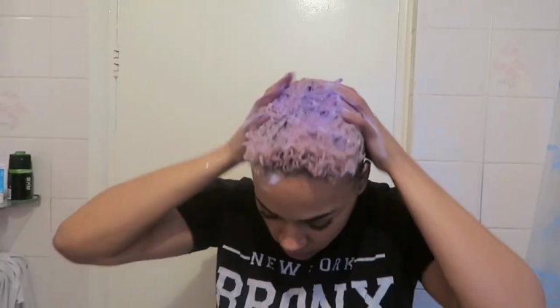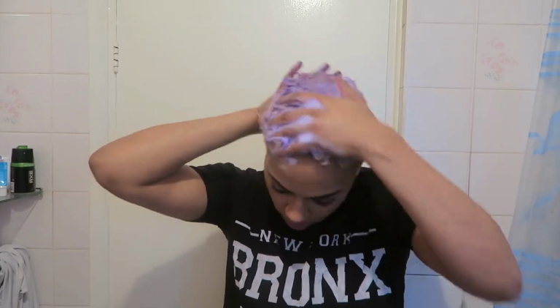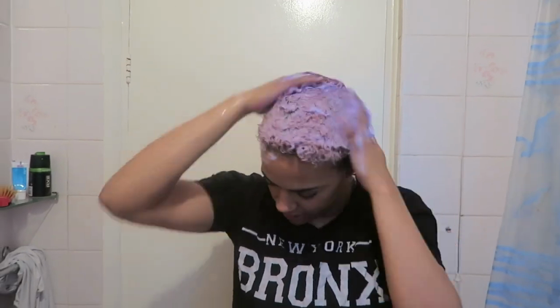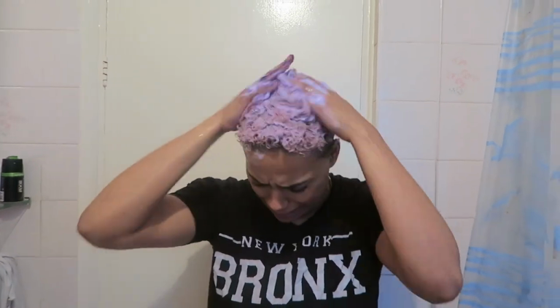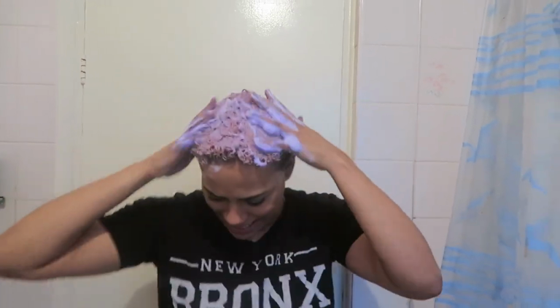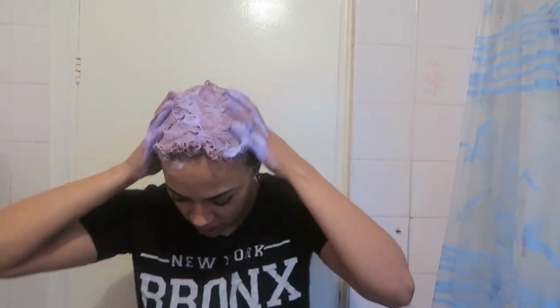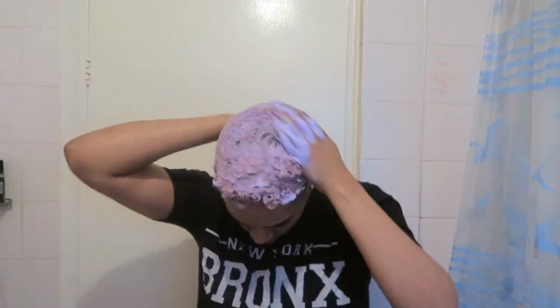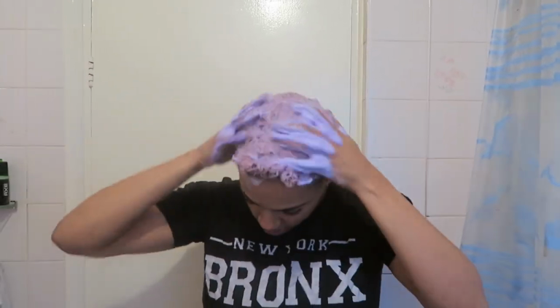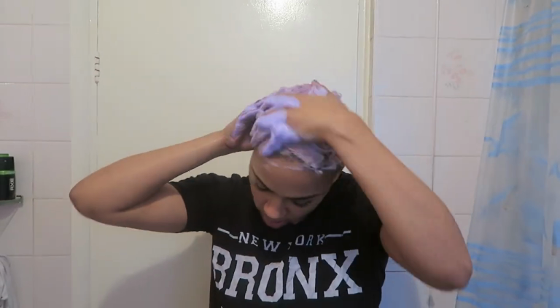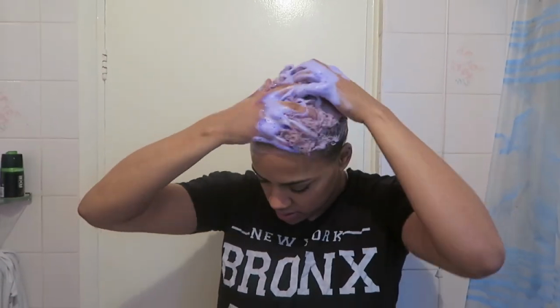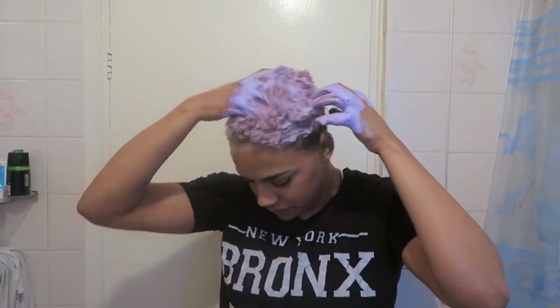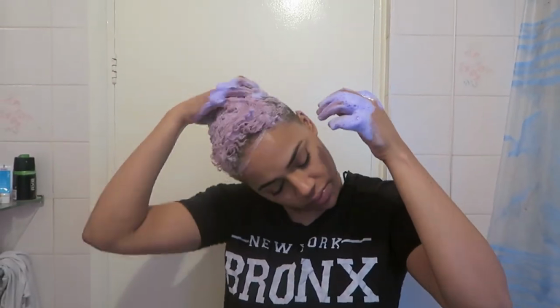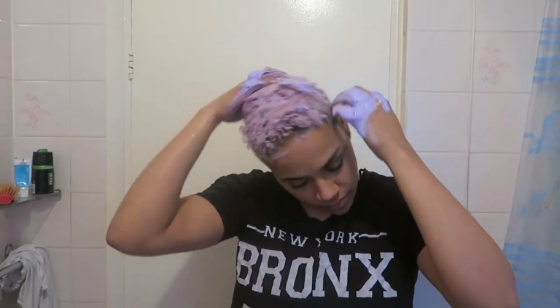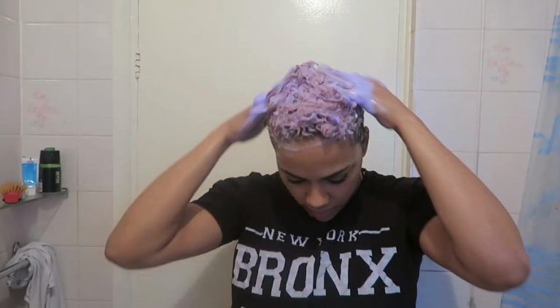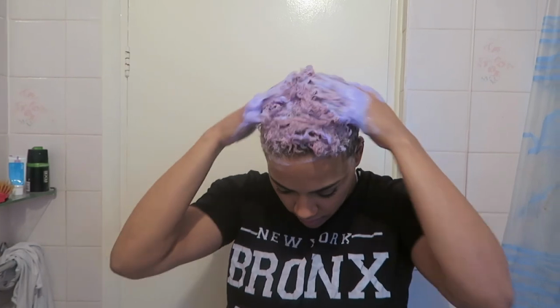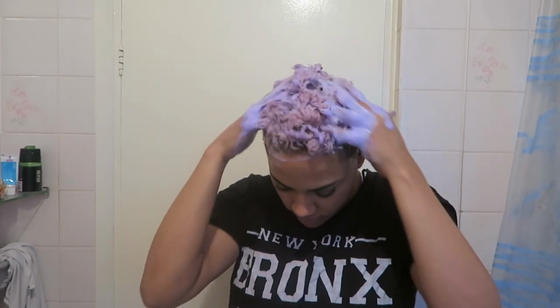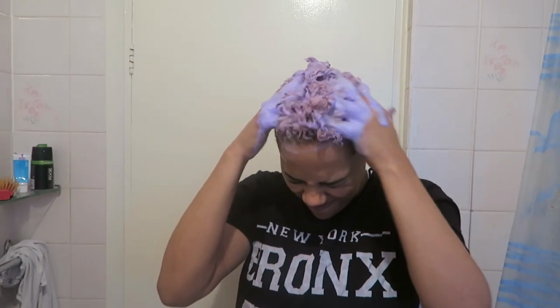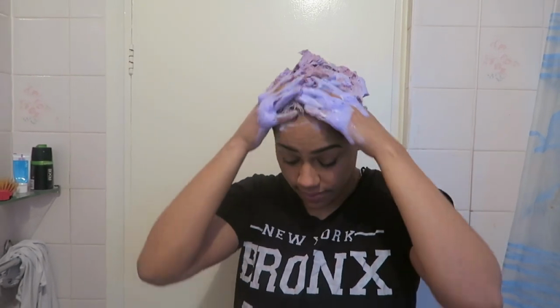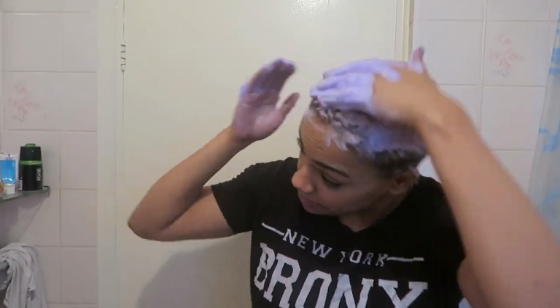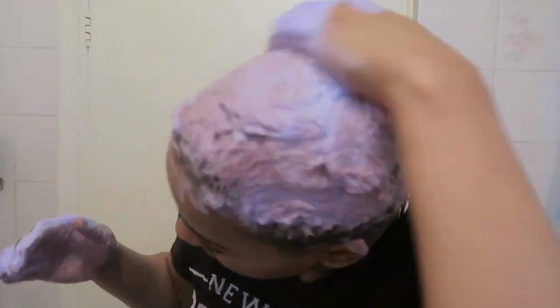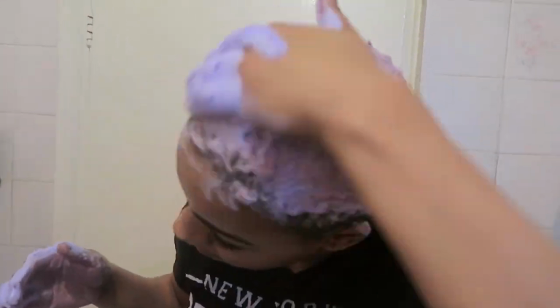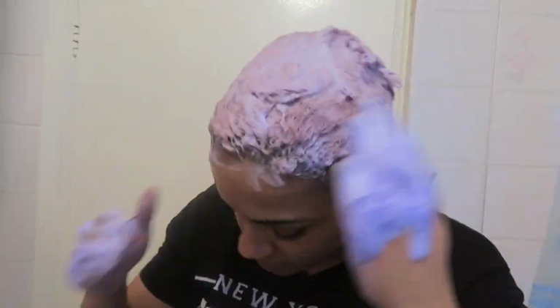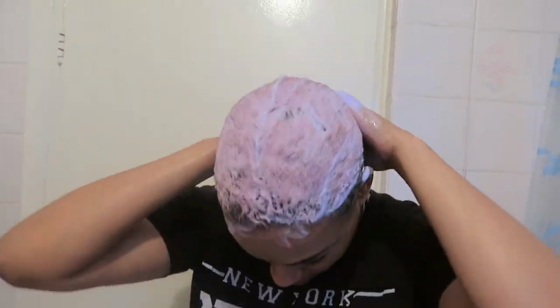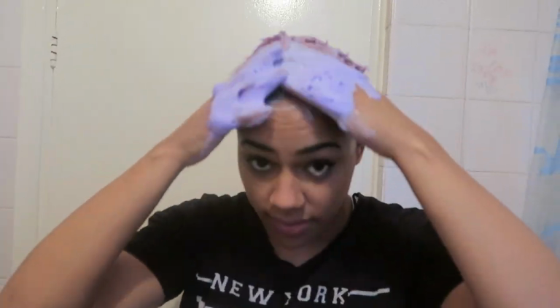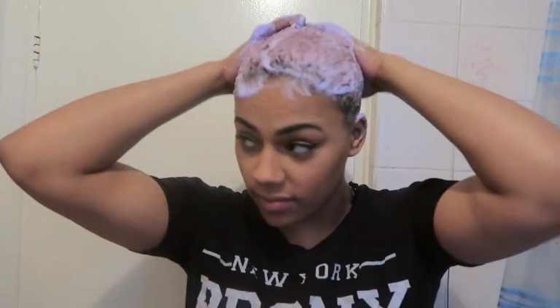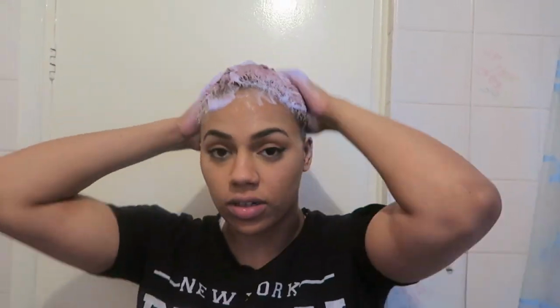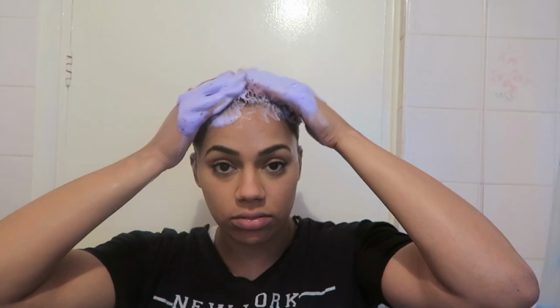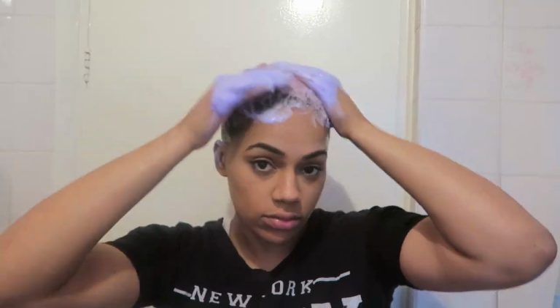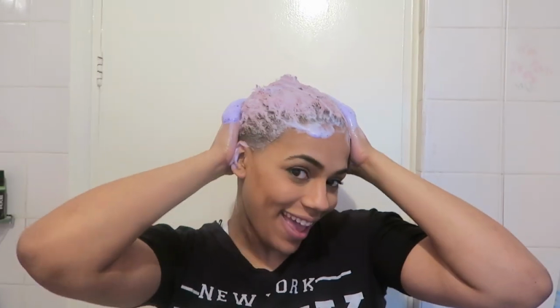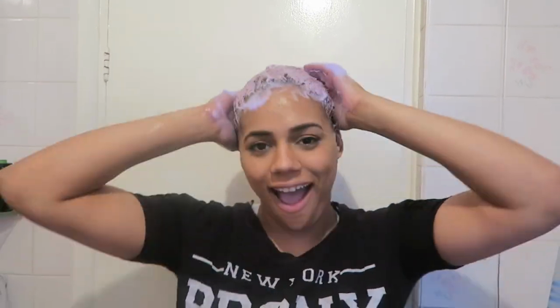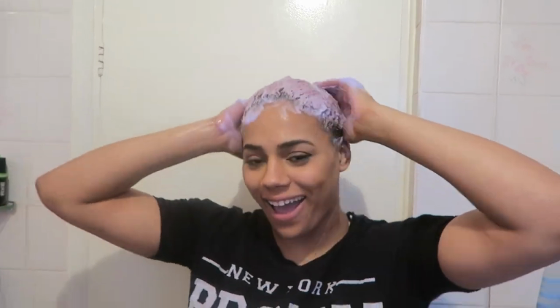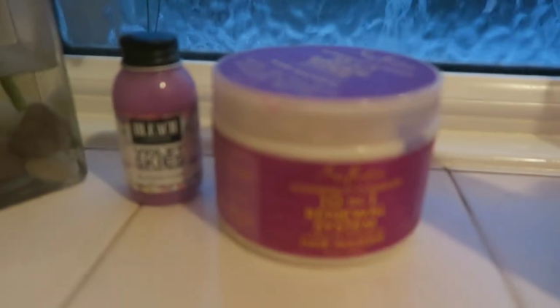The first thing I did was use my purple shampoo by Bleach London. I had a little boogie as I was doing it, scrubbed it into my scalp, and then I left it on my hair for about half an hour — just to try and get some of the color out, but also to leave a bit of a purple color.